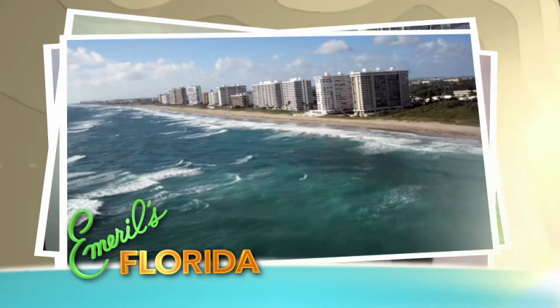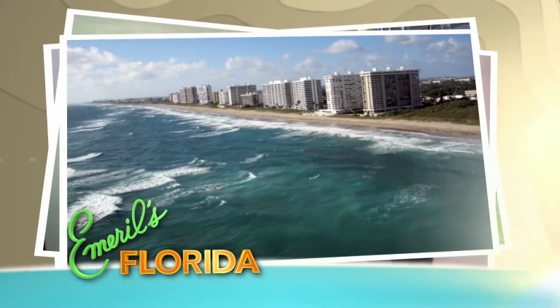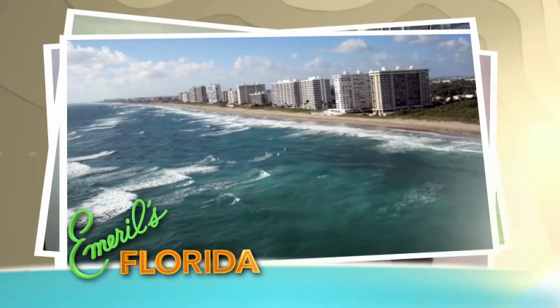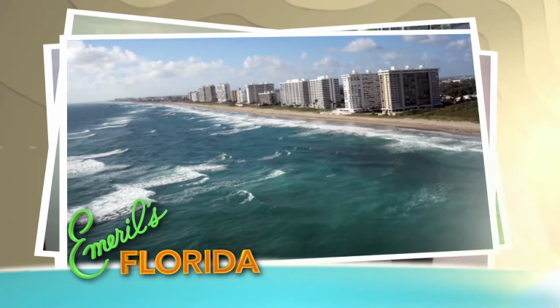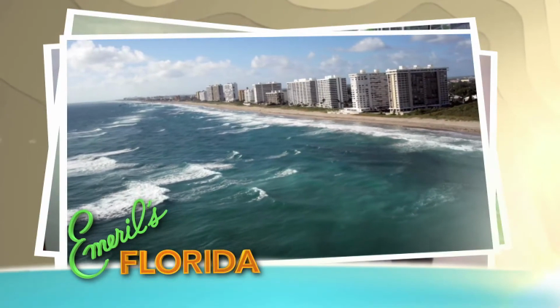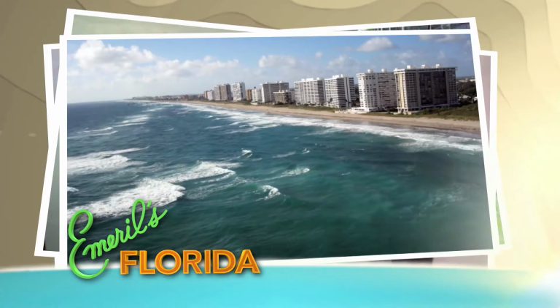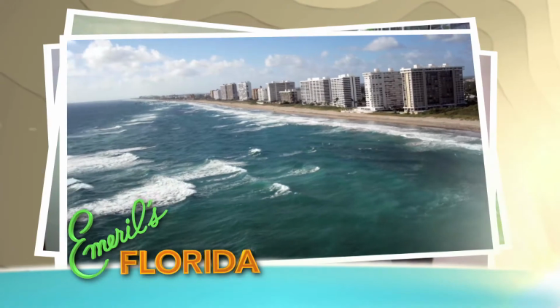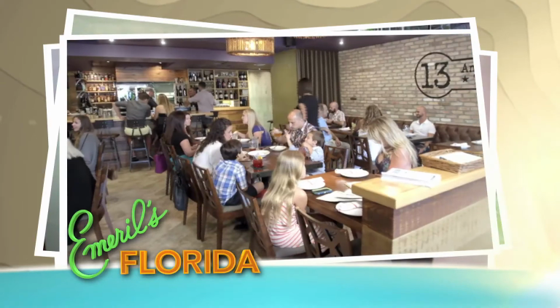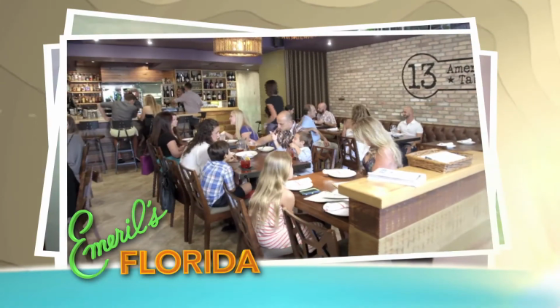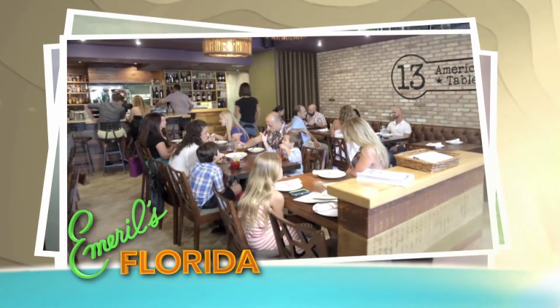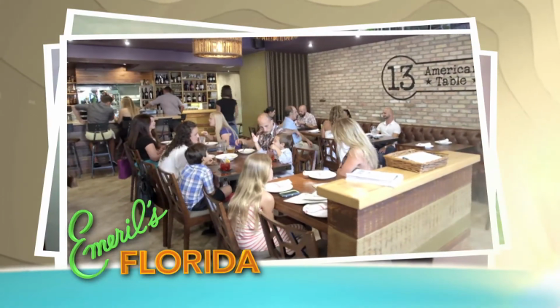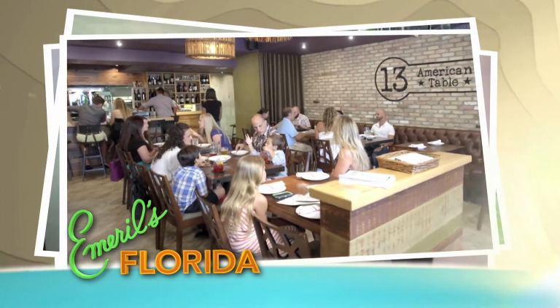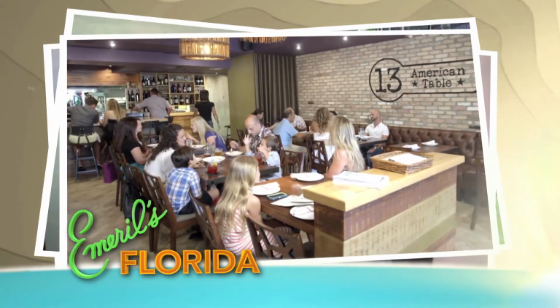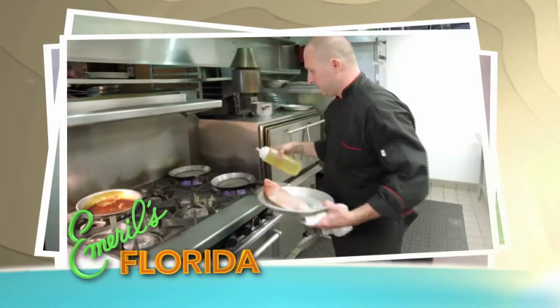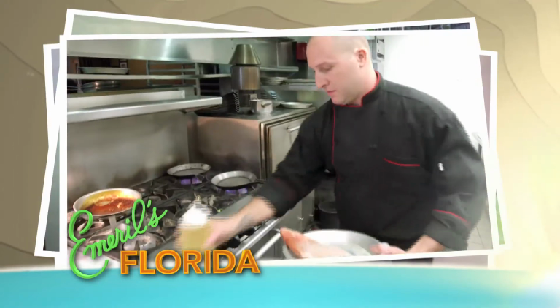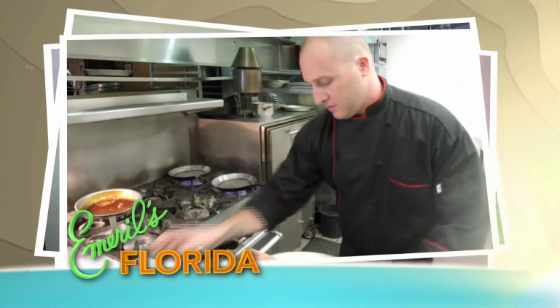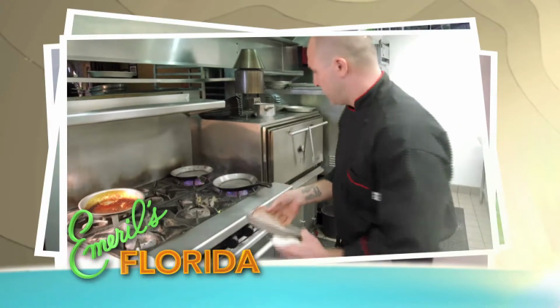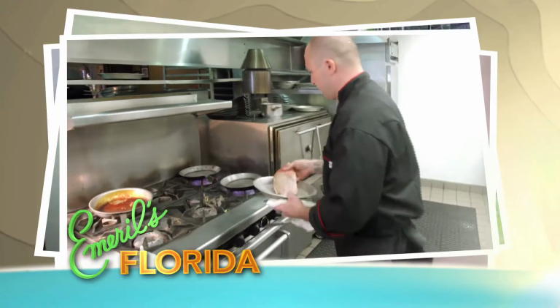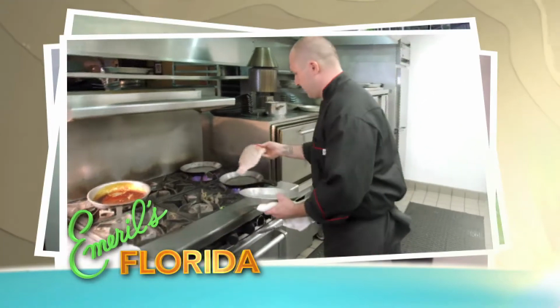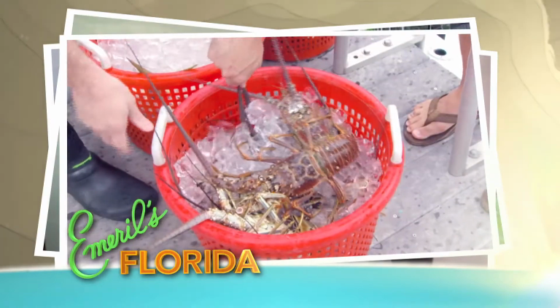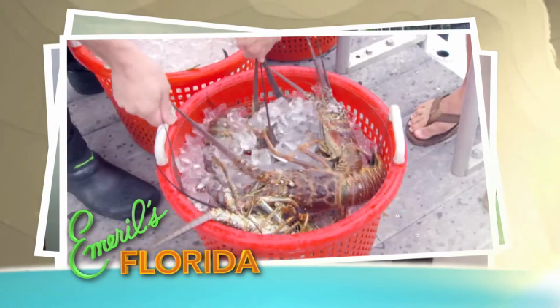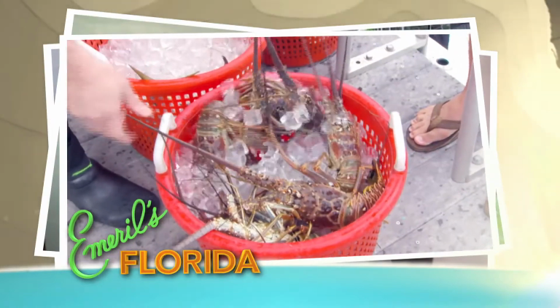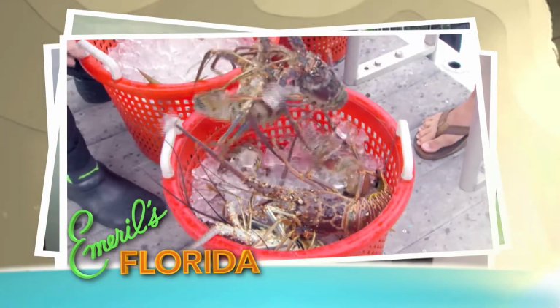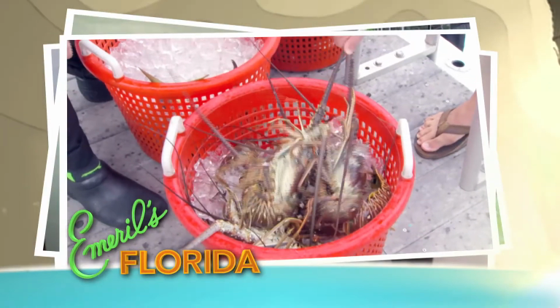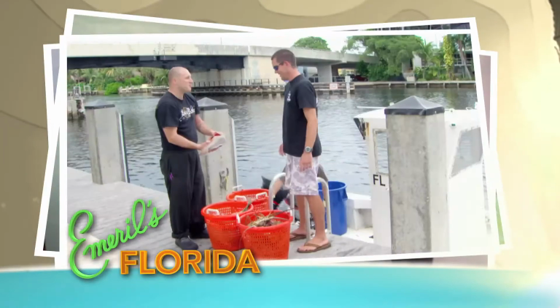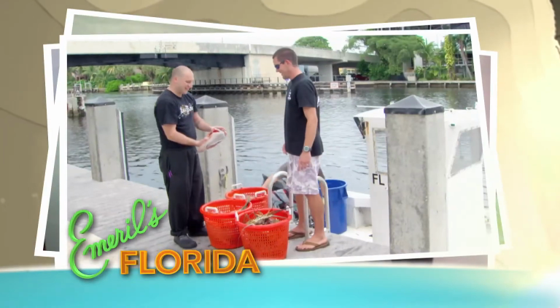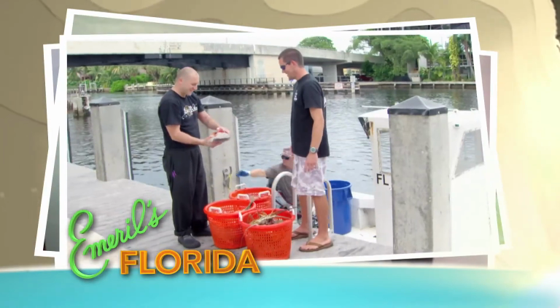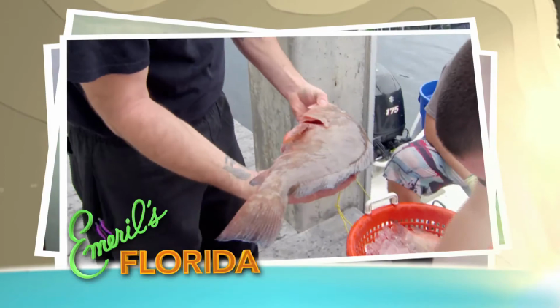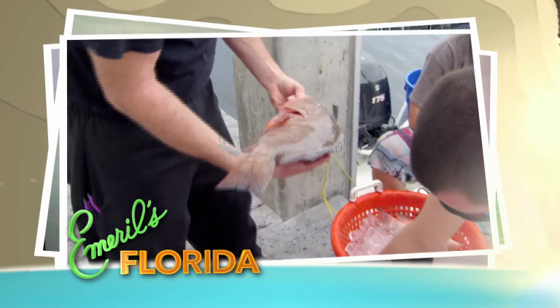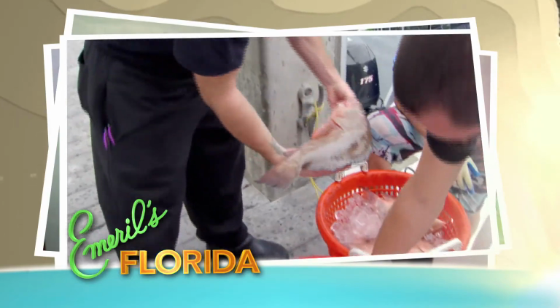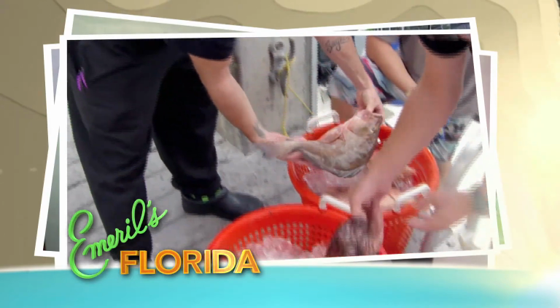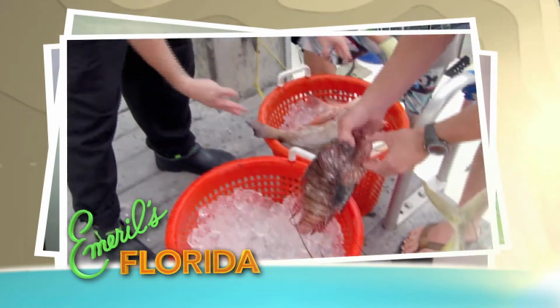Next, we'll head down the coast to Boca Raton and visit a restaurant named 13 American Table. There, the chef is serving up some killer food with ingredients from great local suppliers. Beautiful like always, Eric. We'll take it all. Nice and fresh.